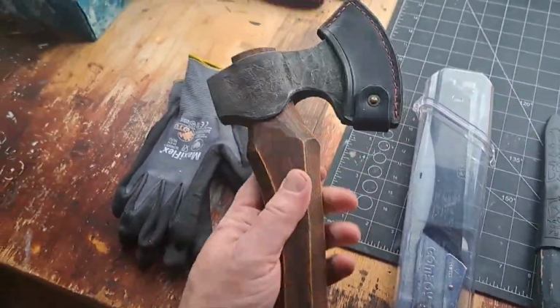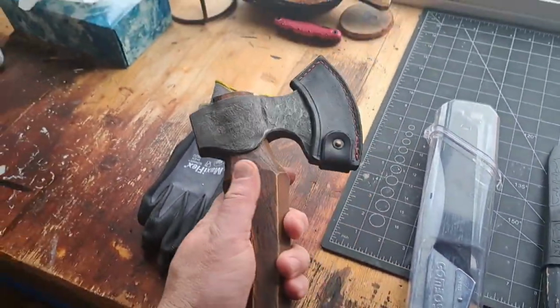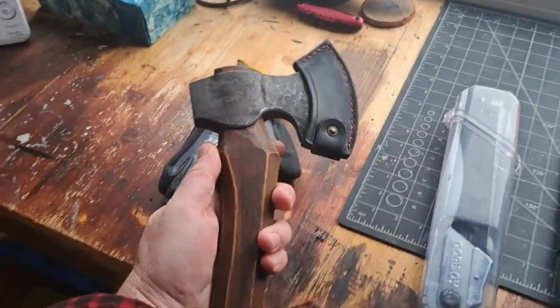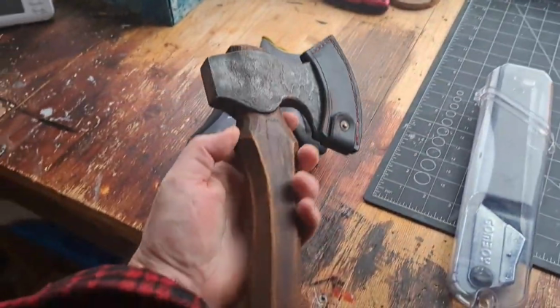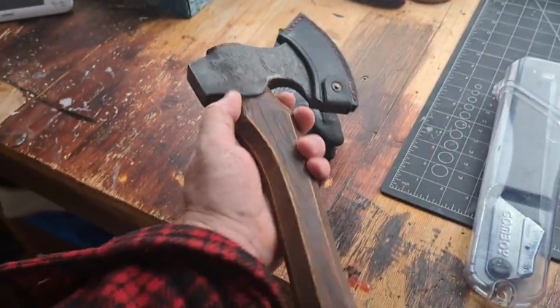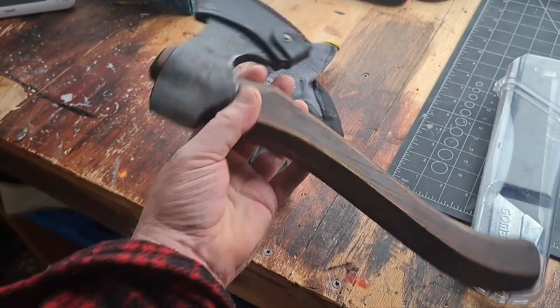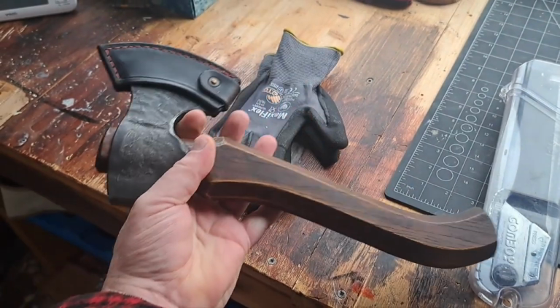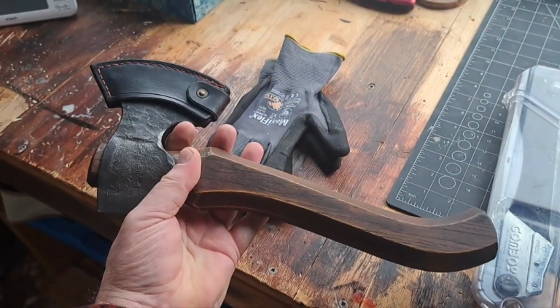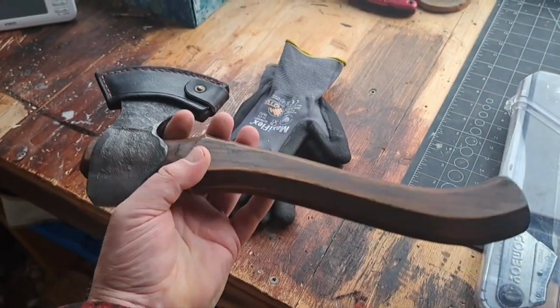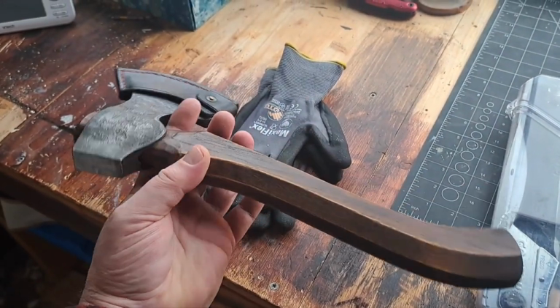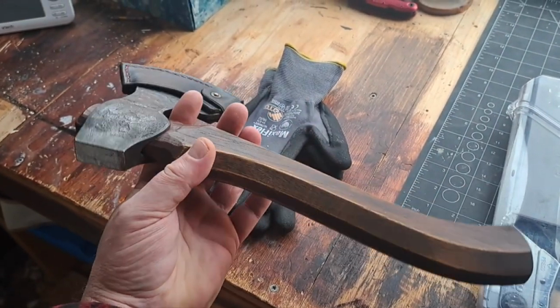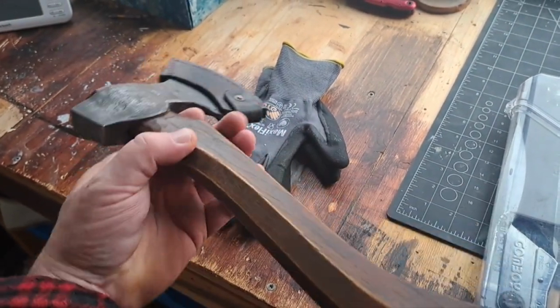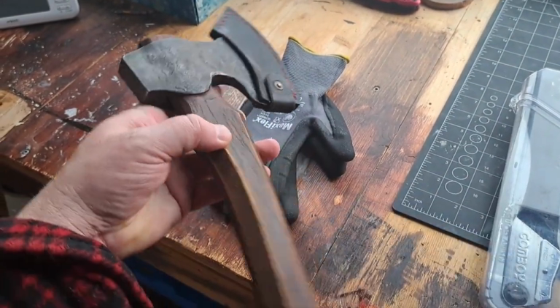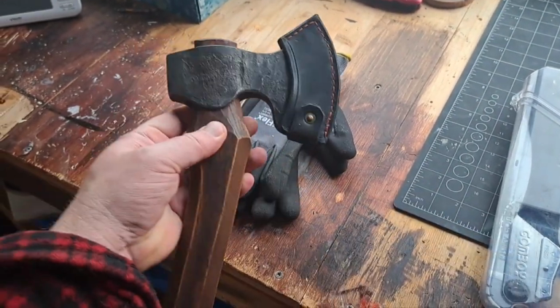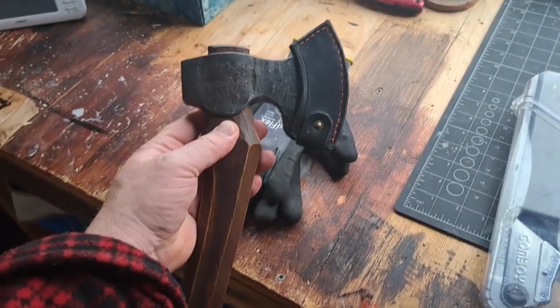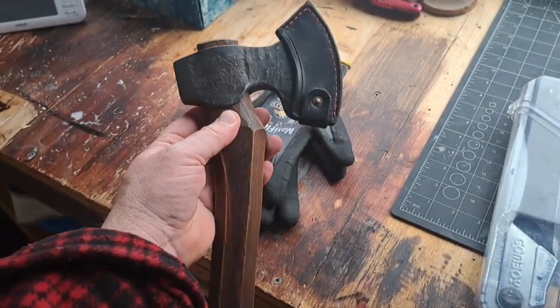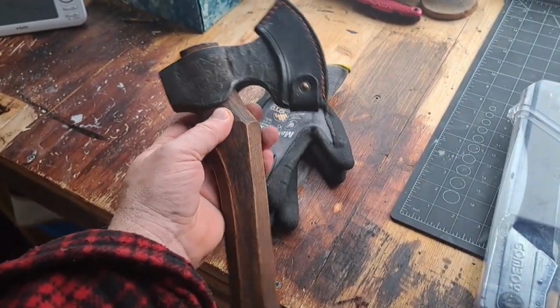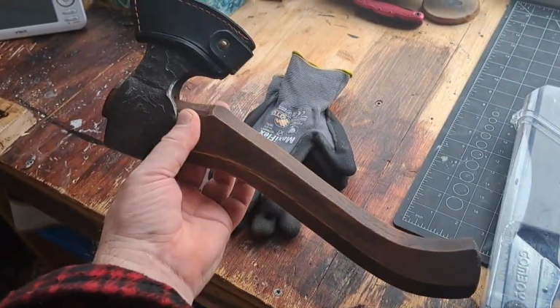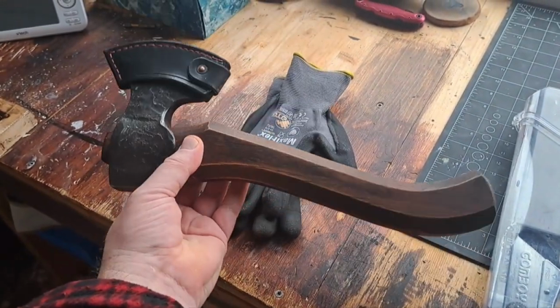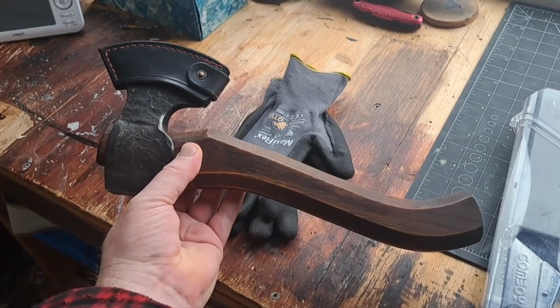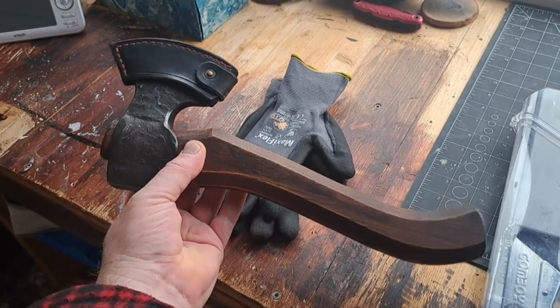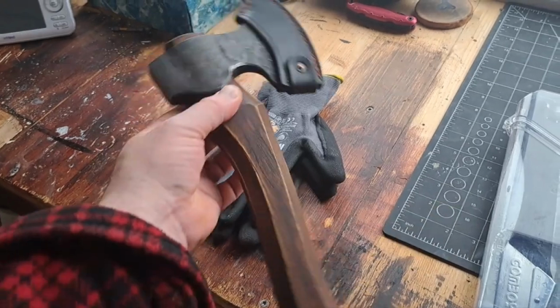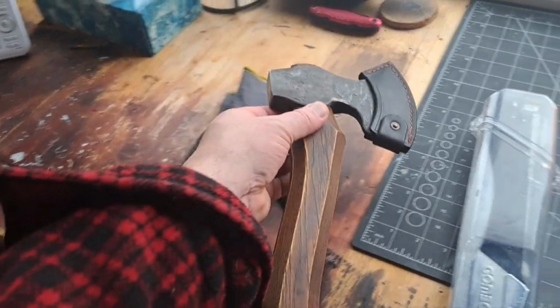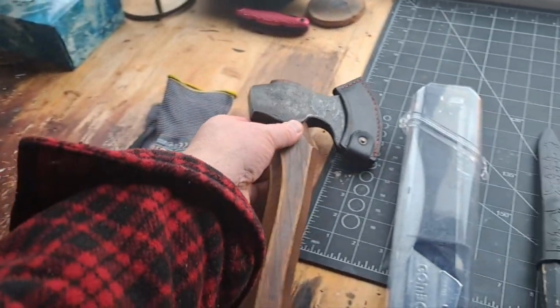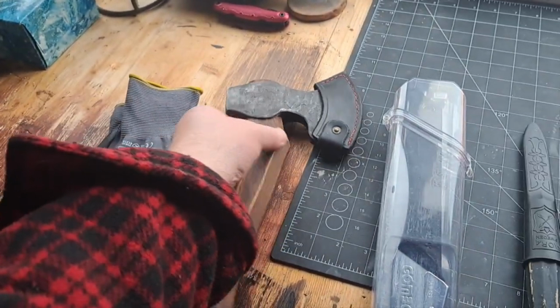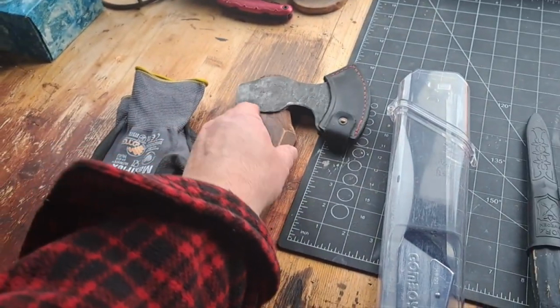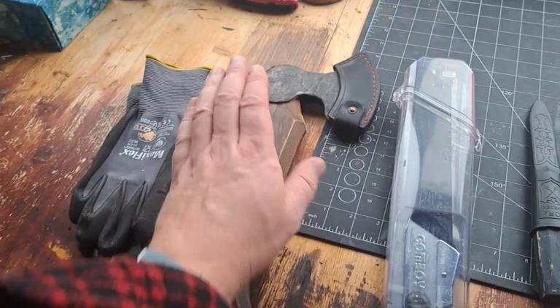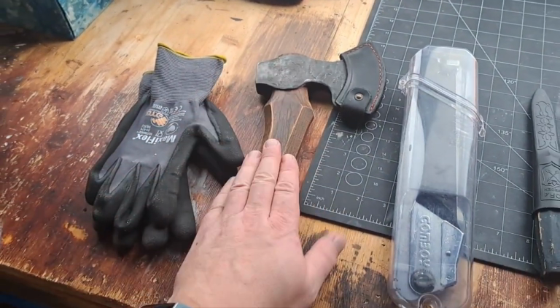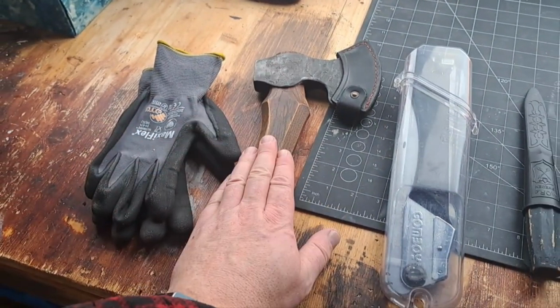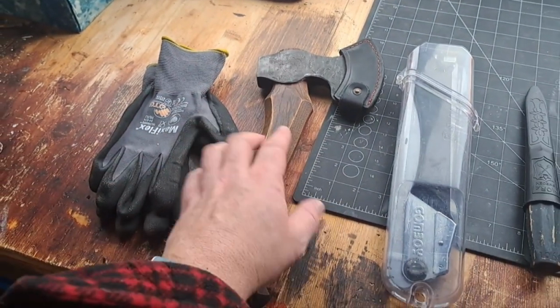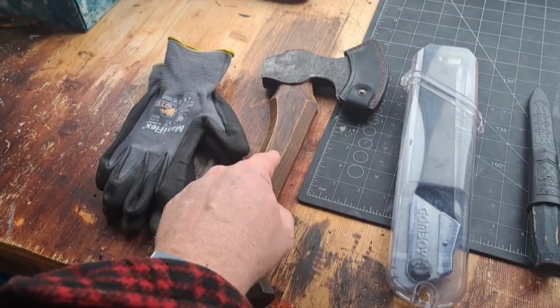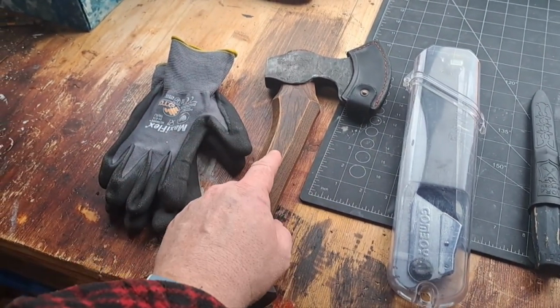Next is a good axe. You don't need to spend money on an expensive axe — any axe will do. You can go to the hardware store locally, pick up any old axe, and start your journey there.